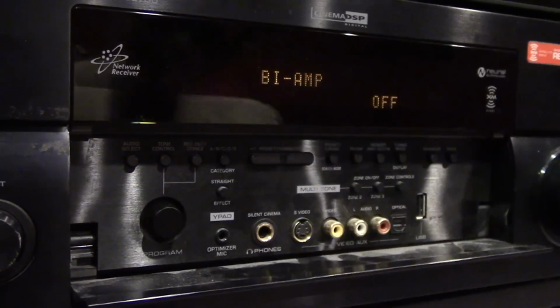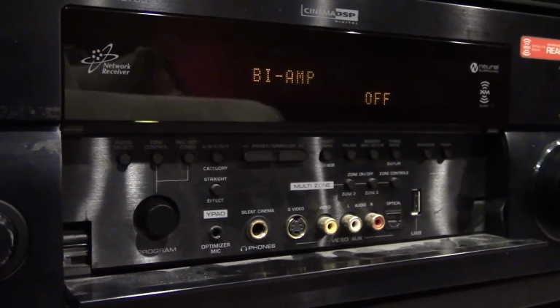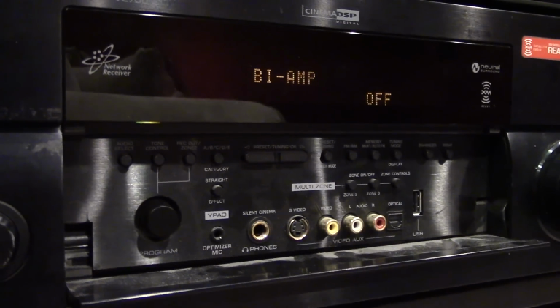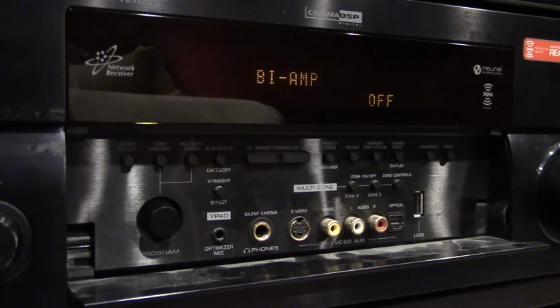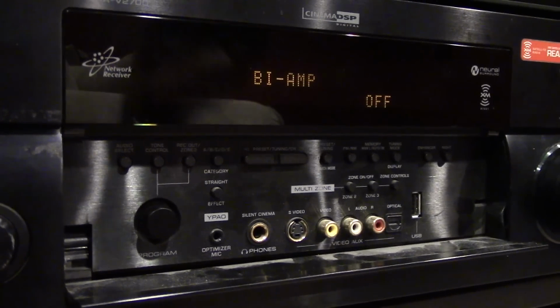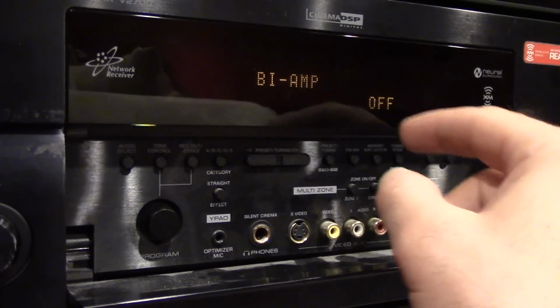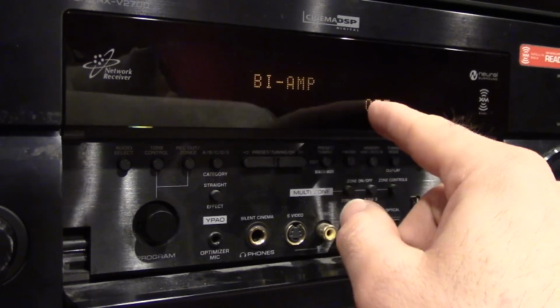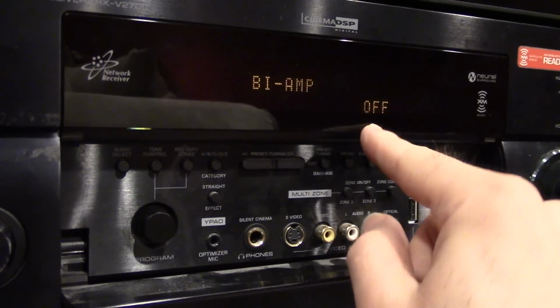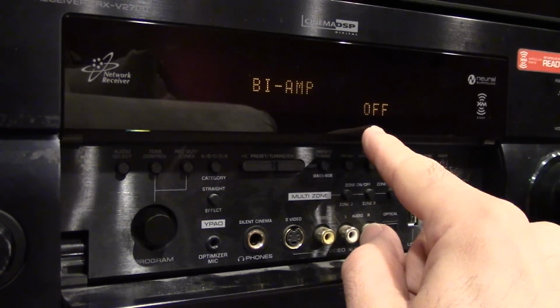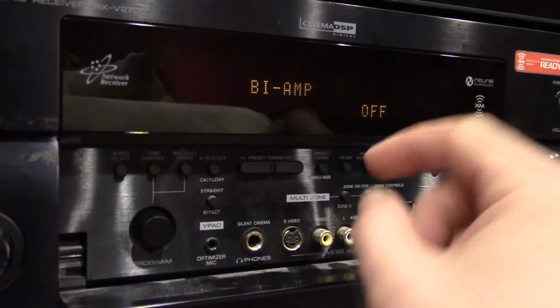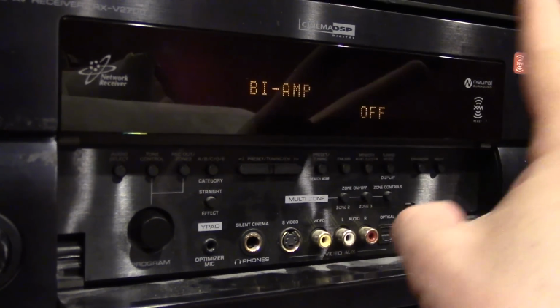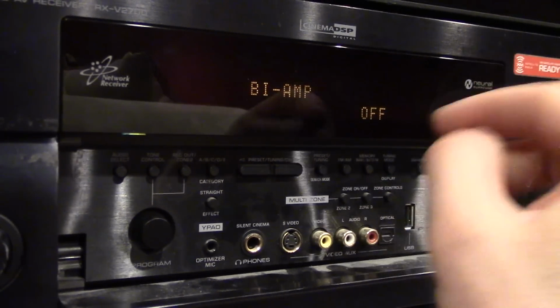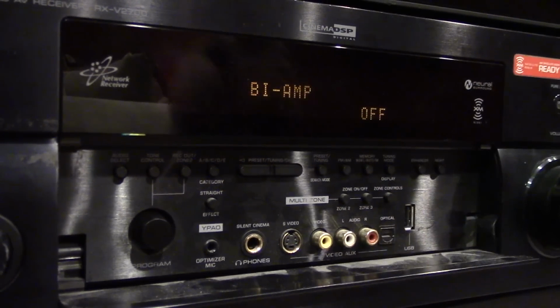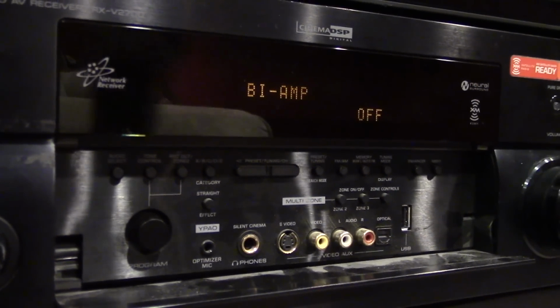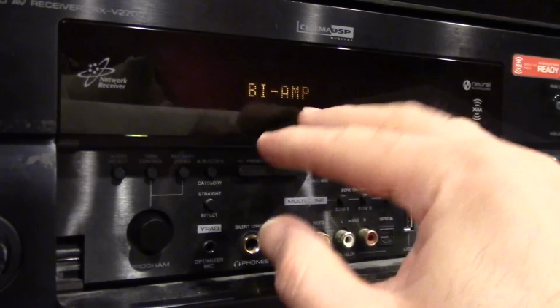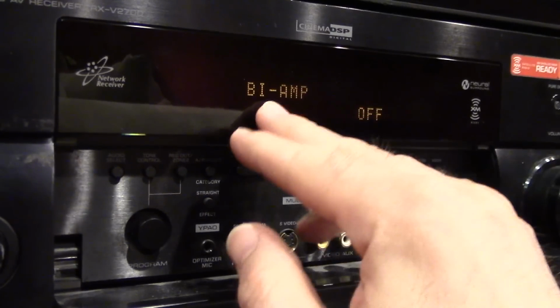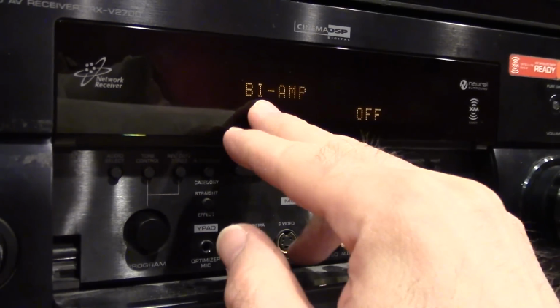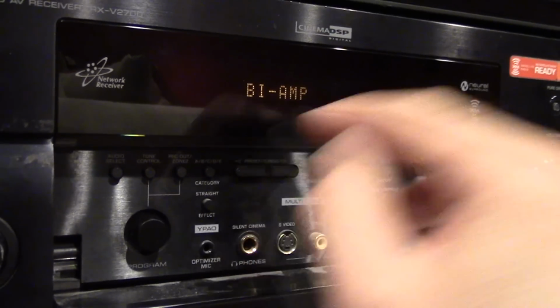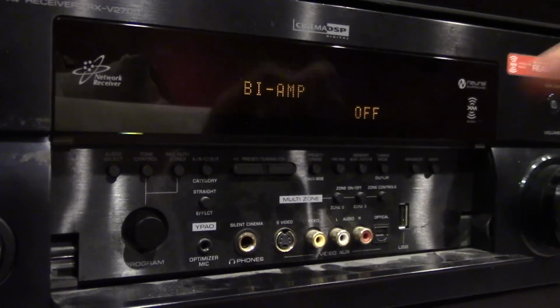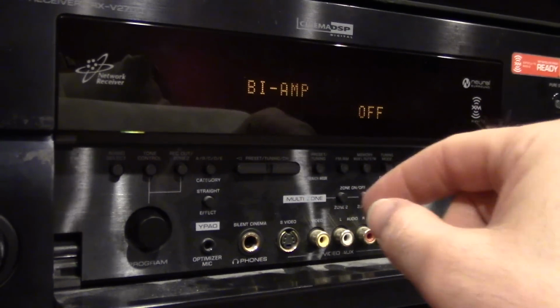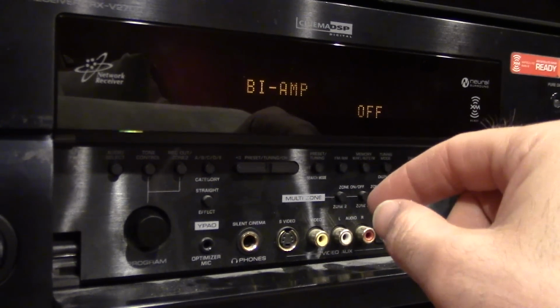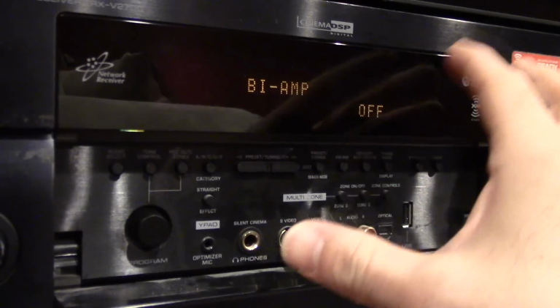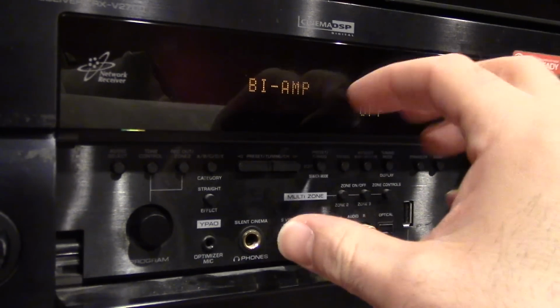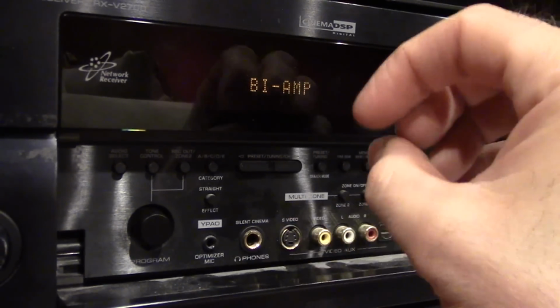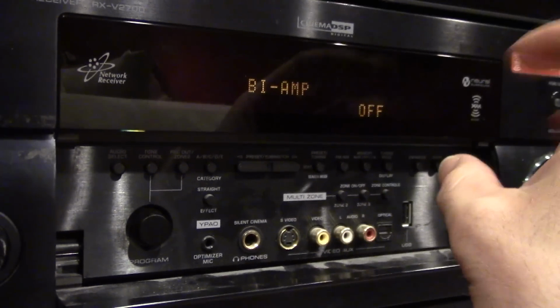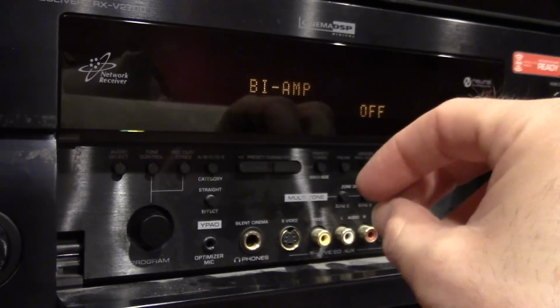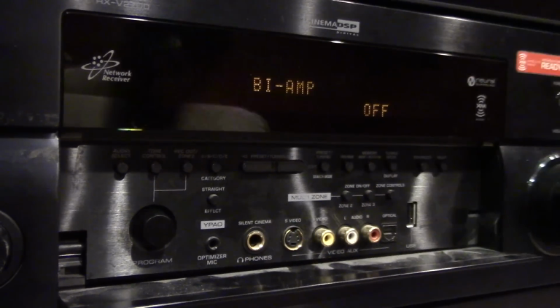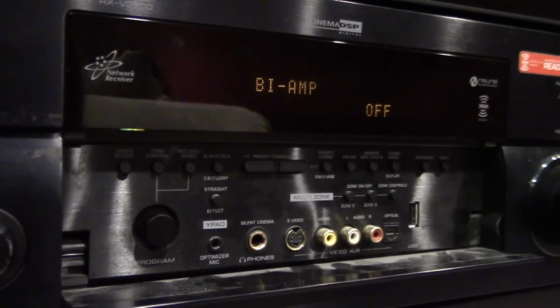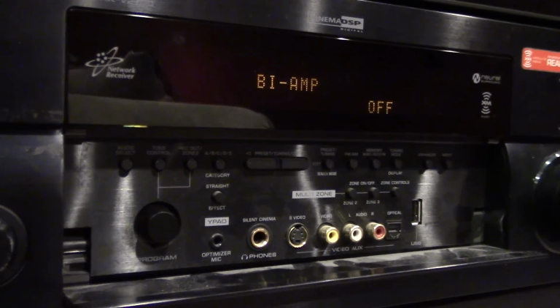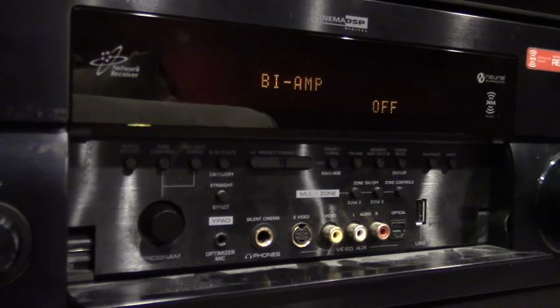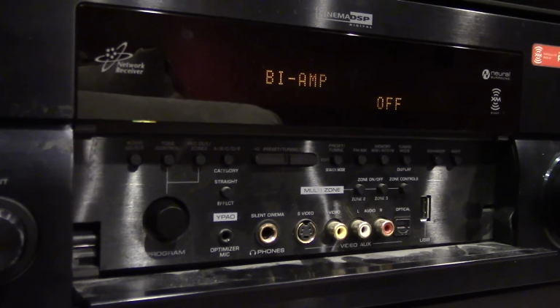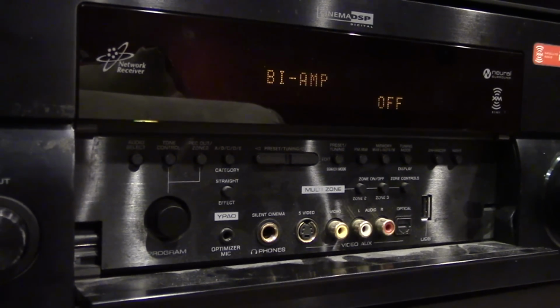Bi-amp. This means if you want to split this into two amplifiers — bi means two and amp. So if you want to set speakers to go out to different rooms for a different purpose, I'll show you that in the back.